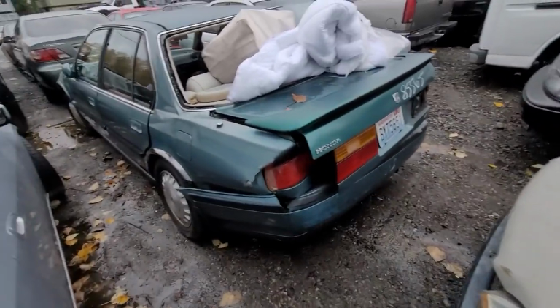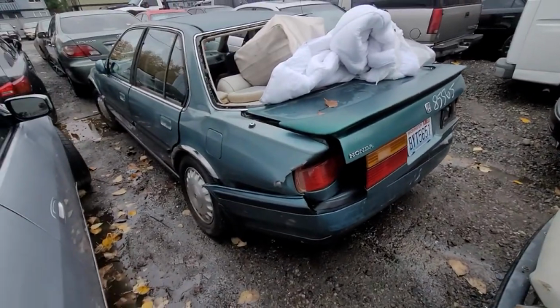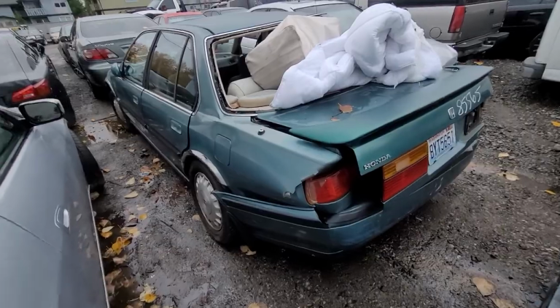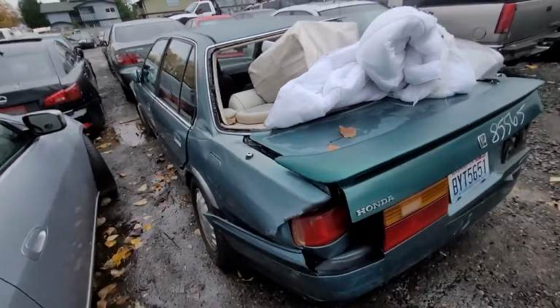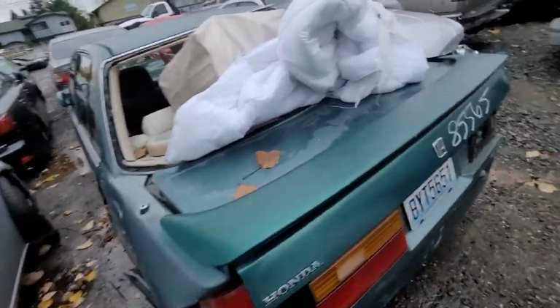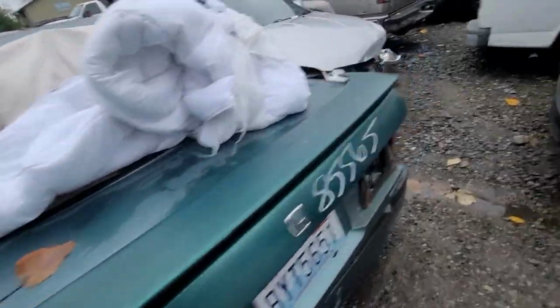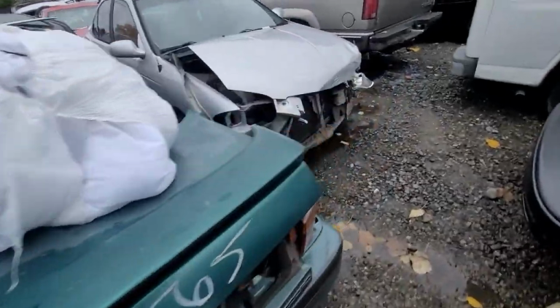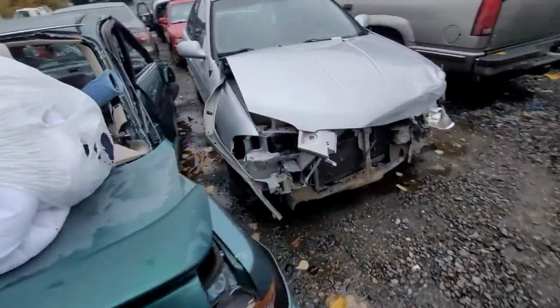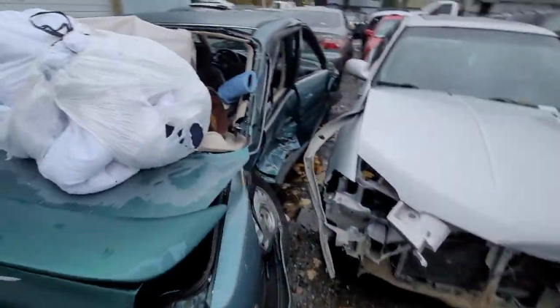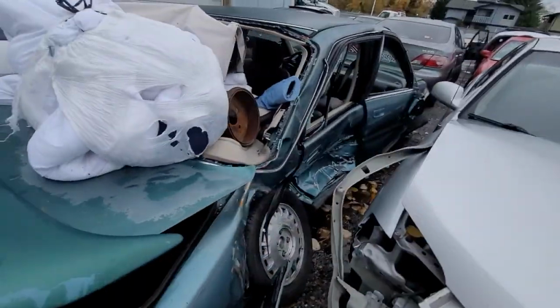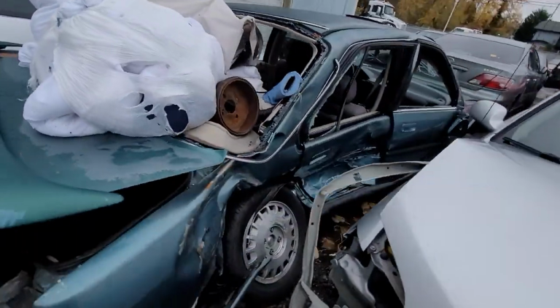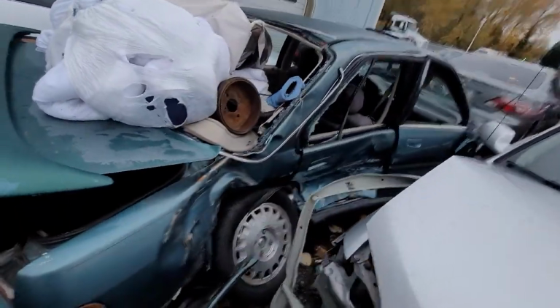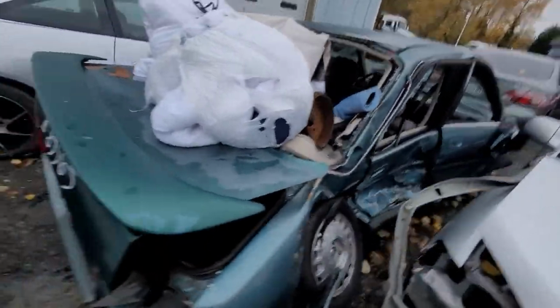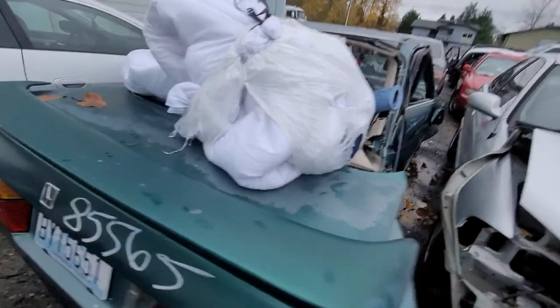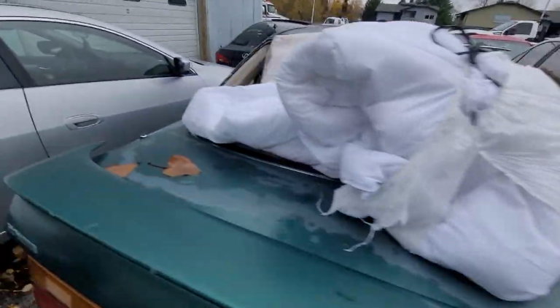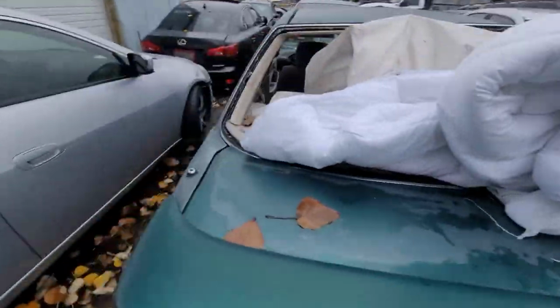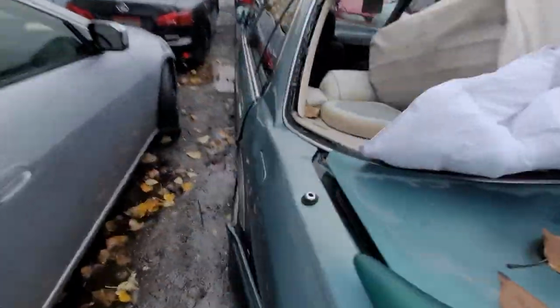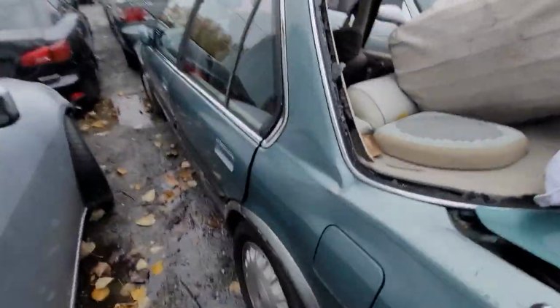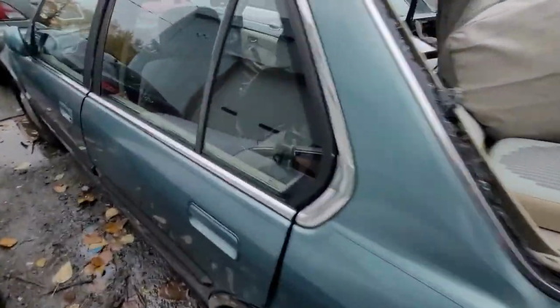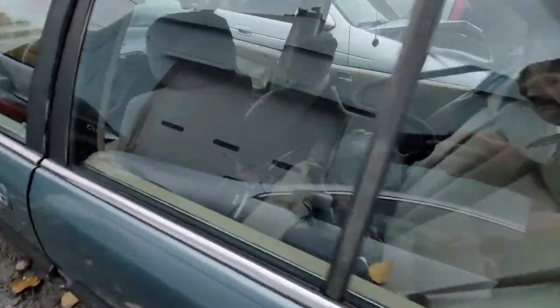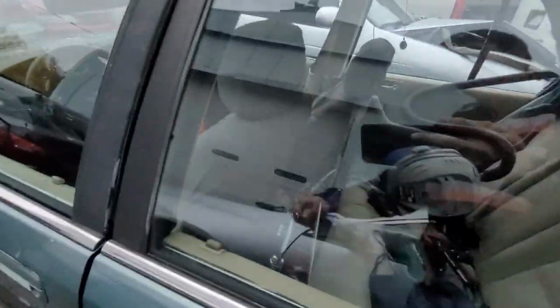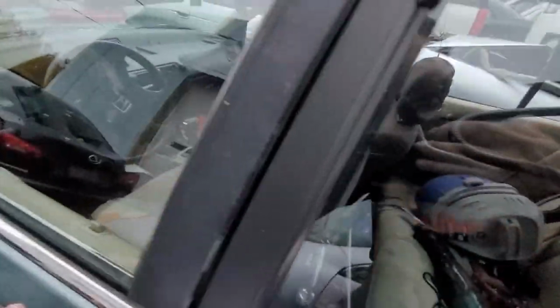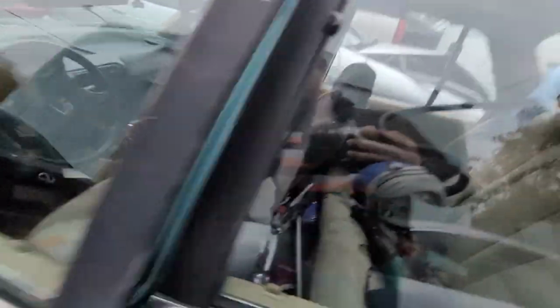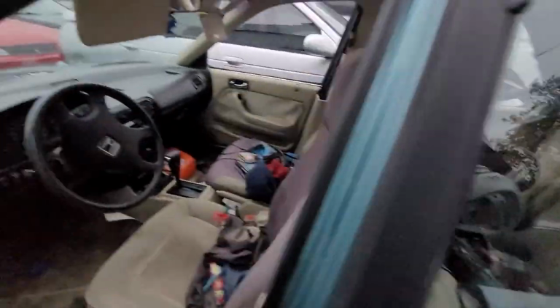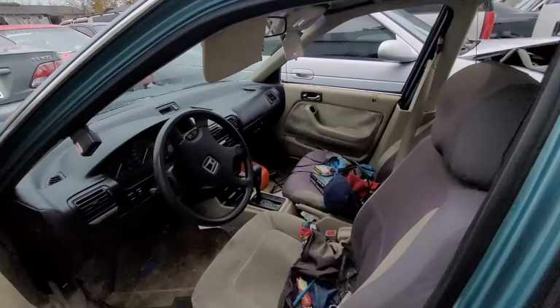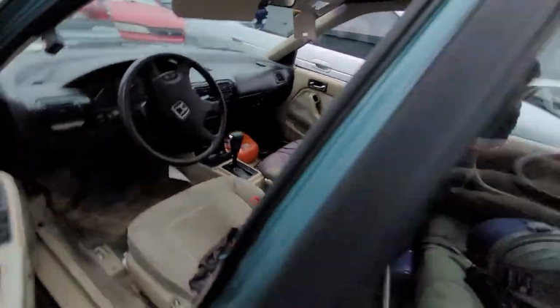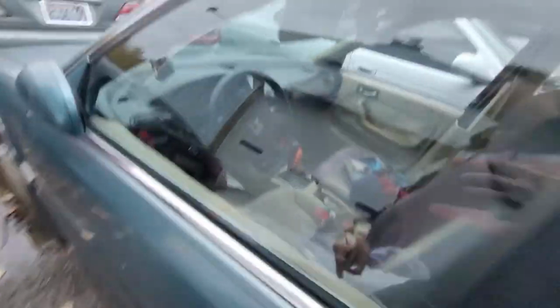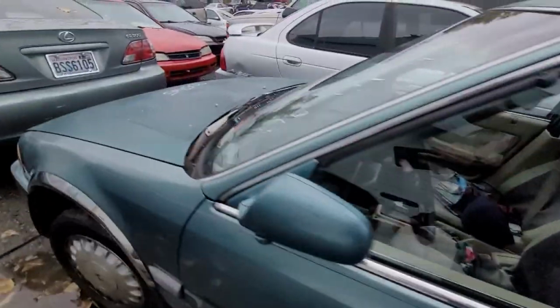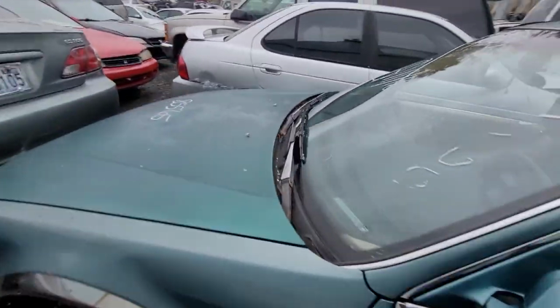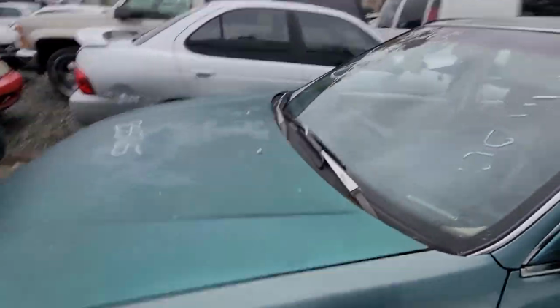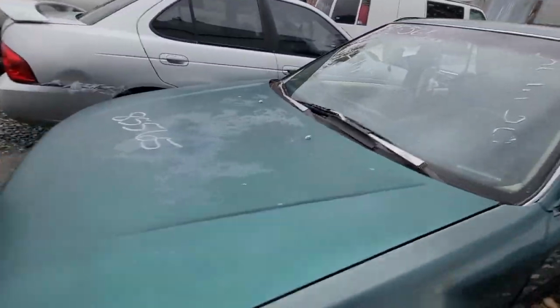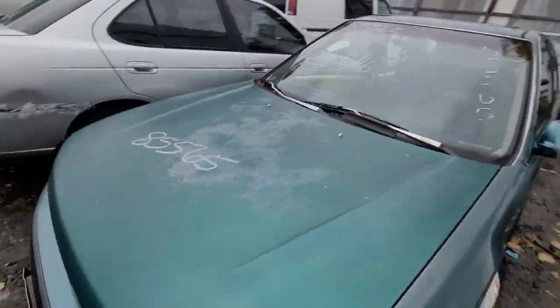85565 — looking at another Honda Accord with a big side impact. Big side impact. 85565.